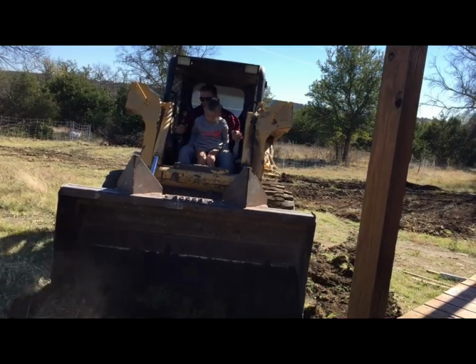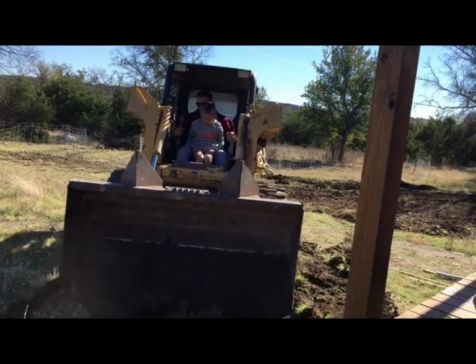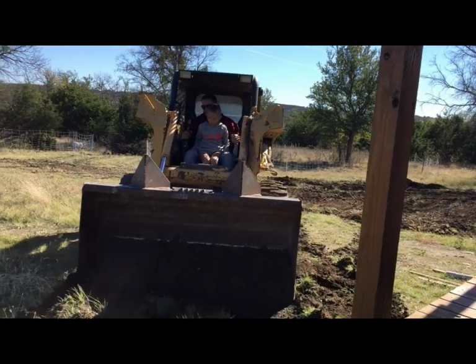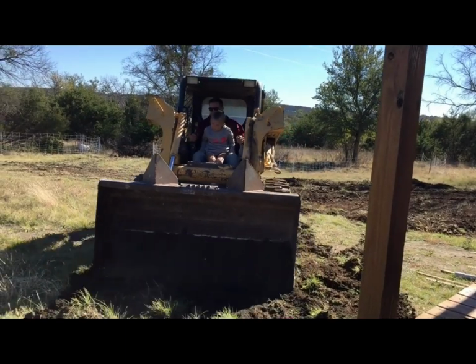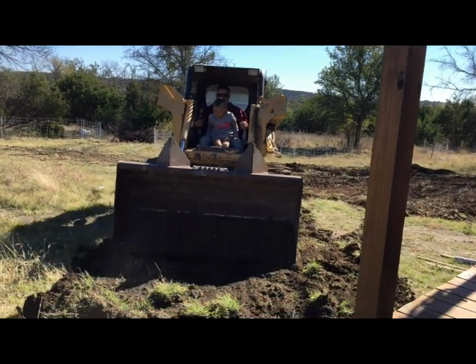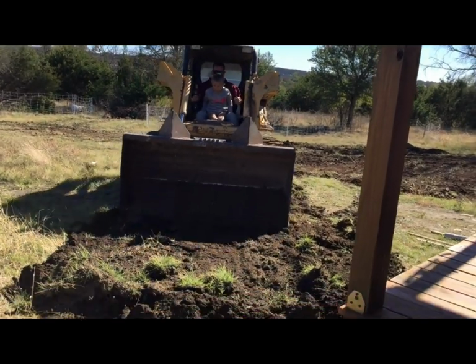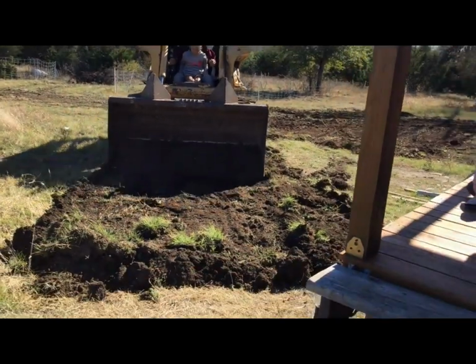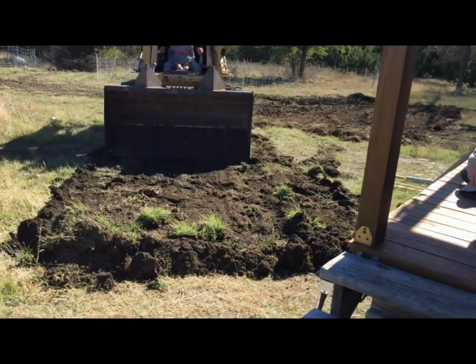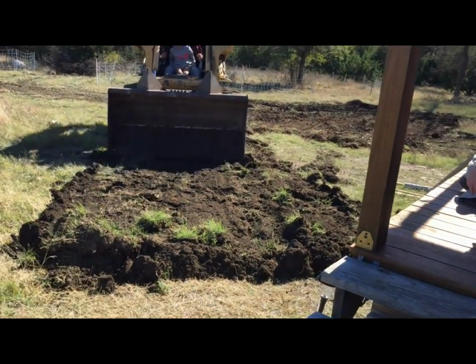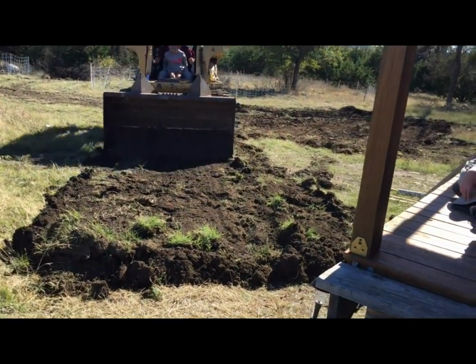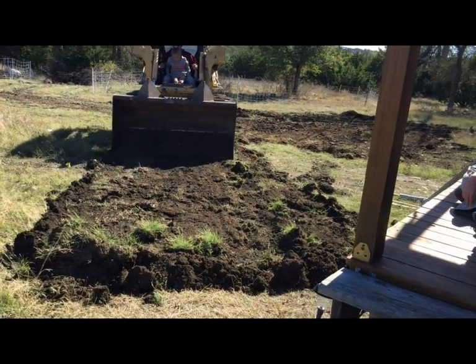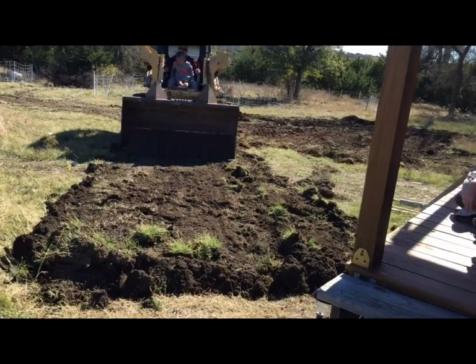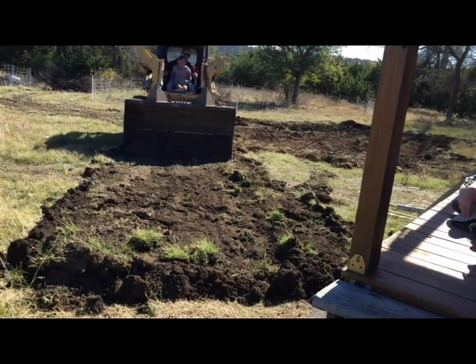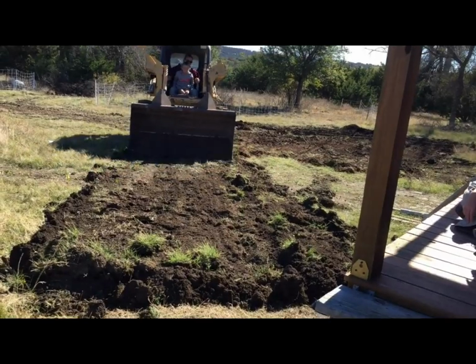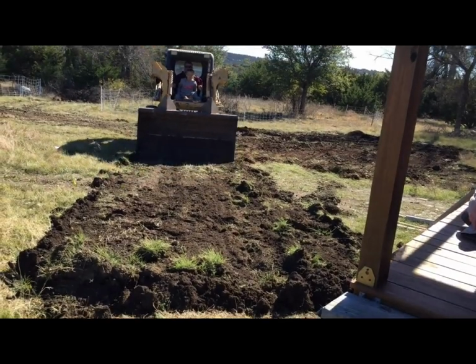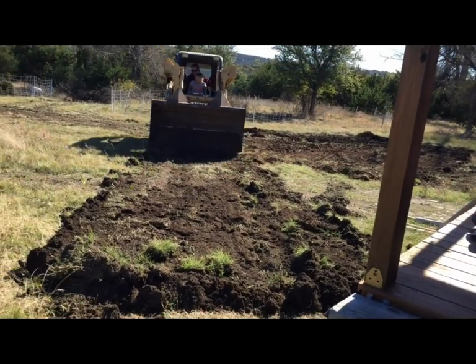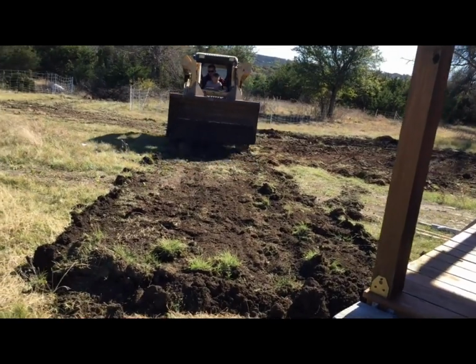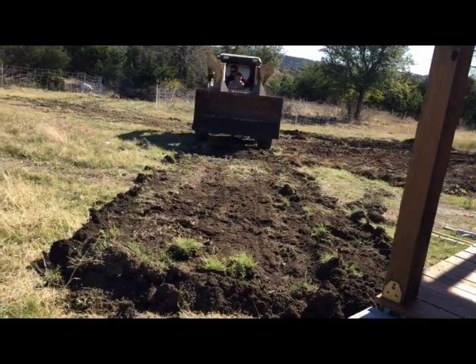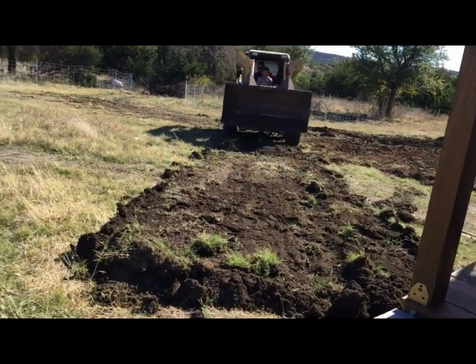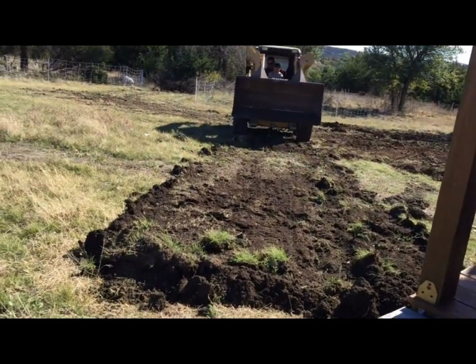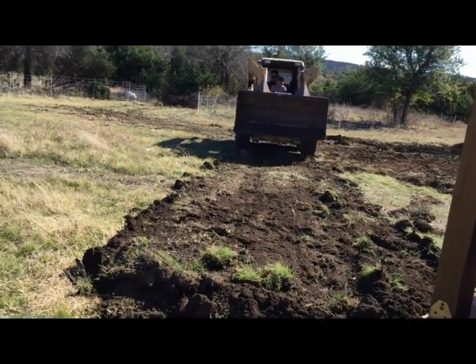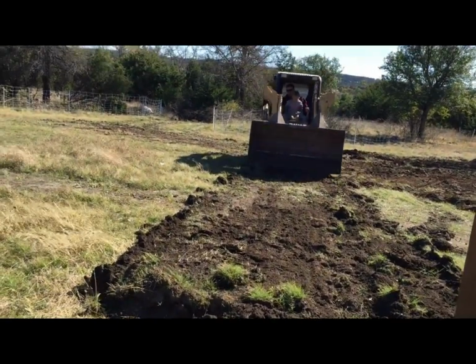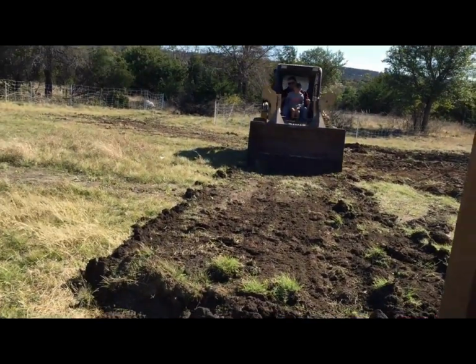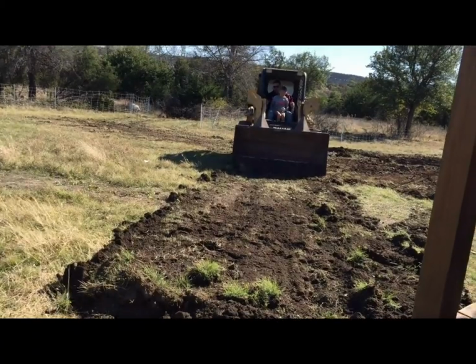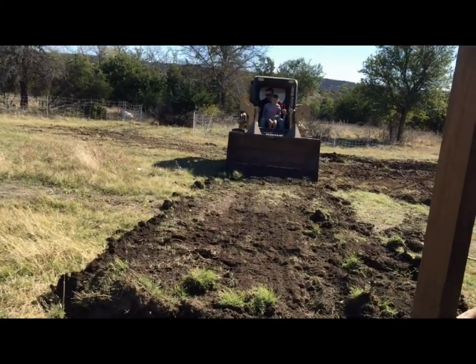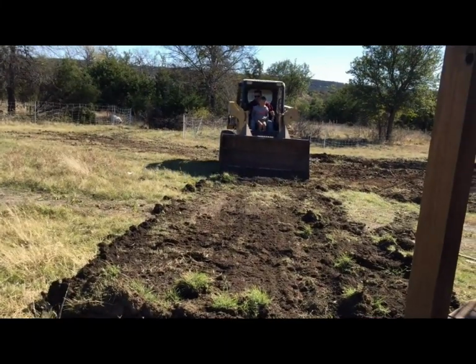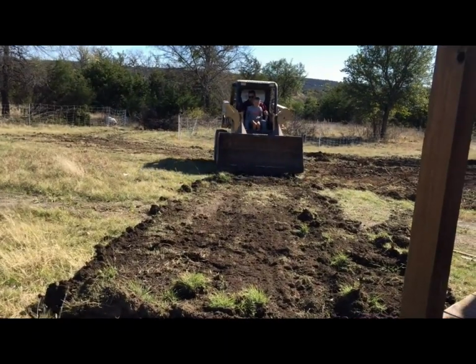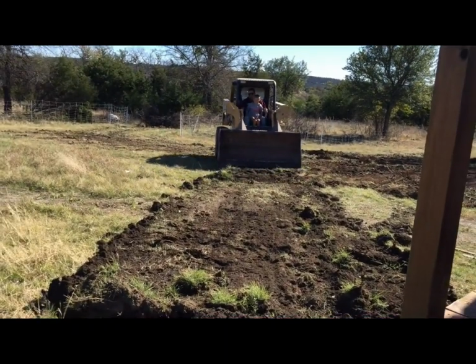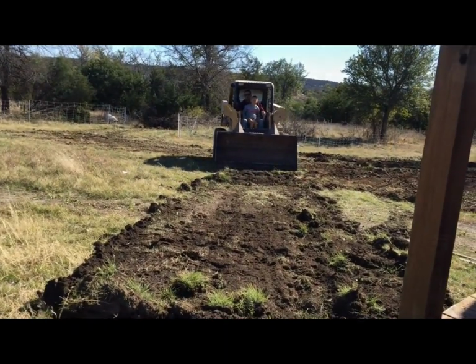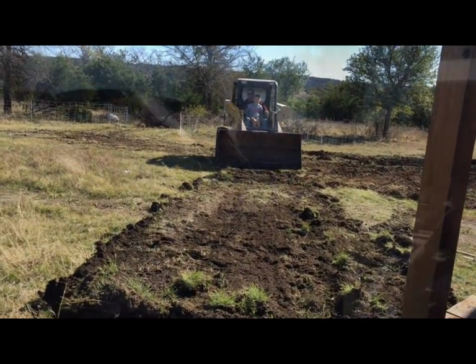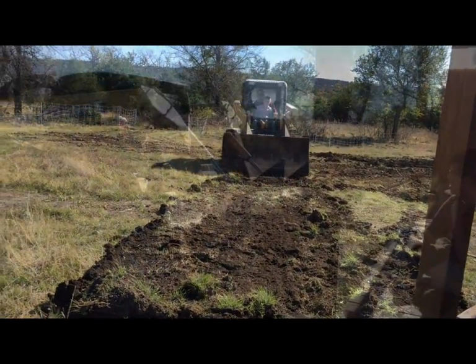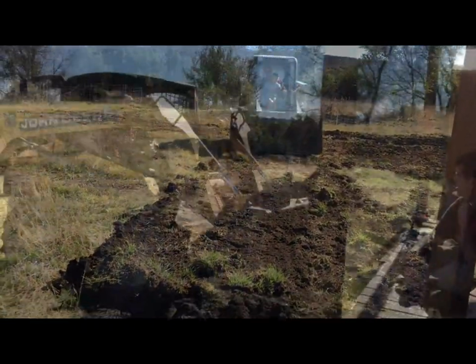Oh, don't worry — your dad knows what he's doing. Yeah, look at that. That looks 900% better now. That was an odd number, but yeah, 900% better.